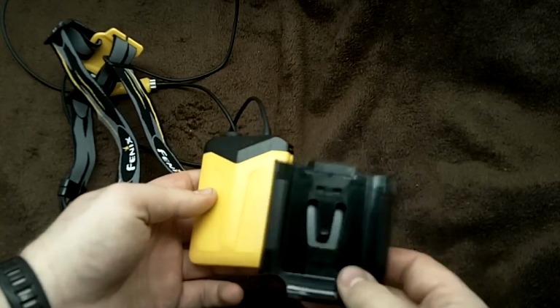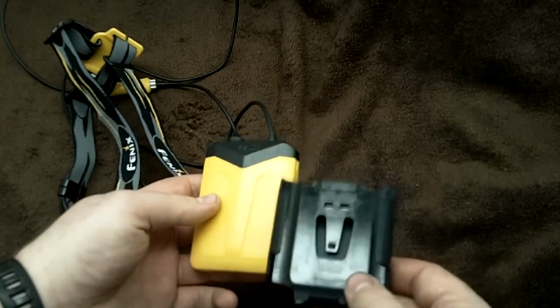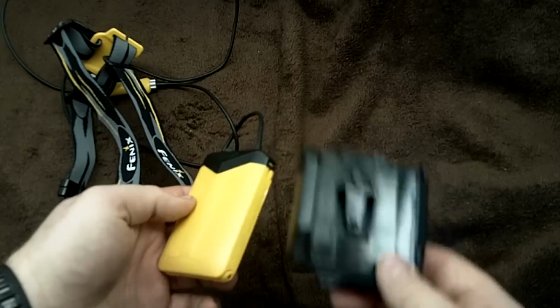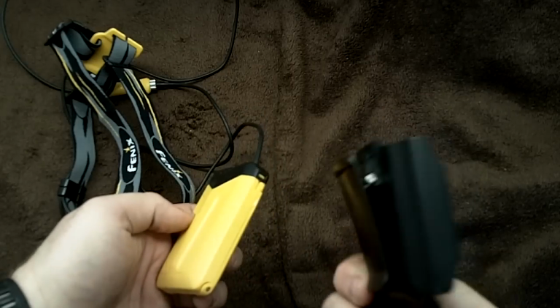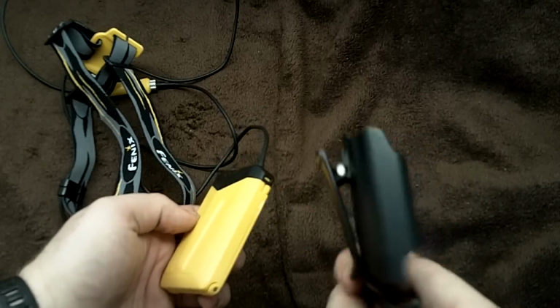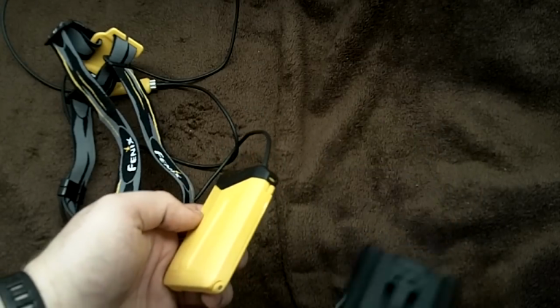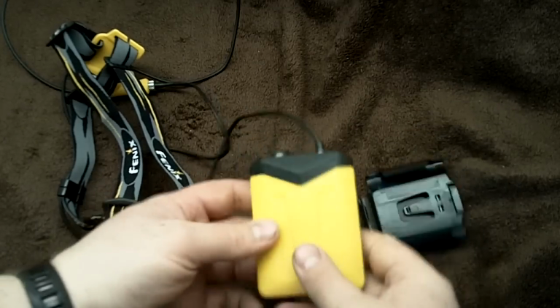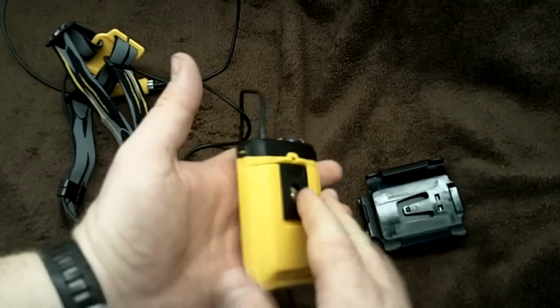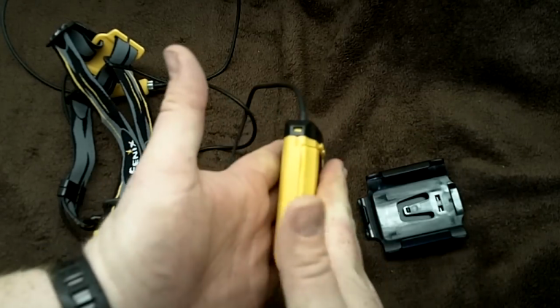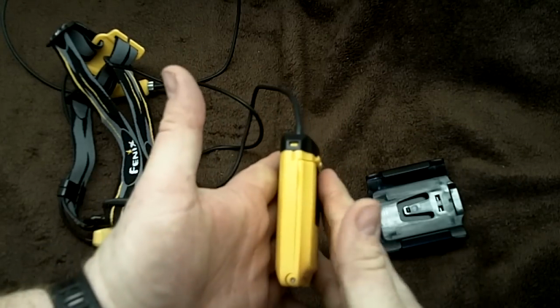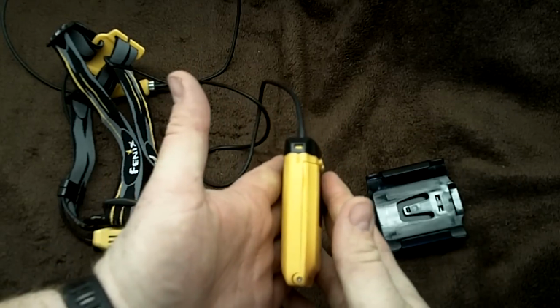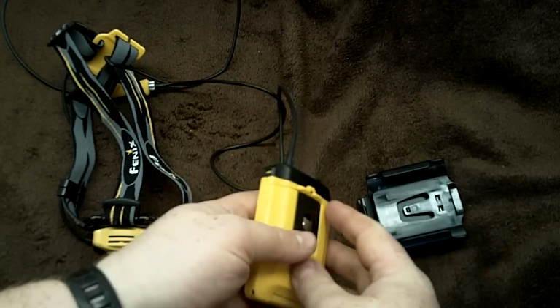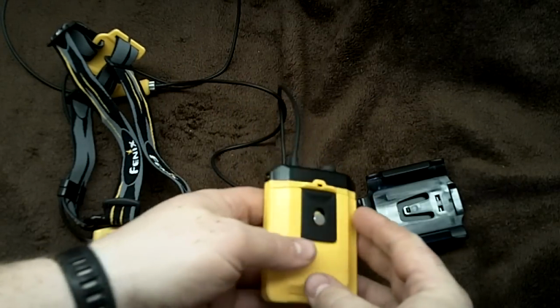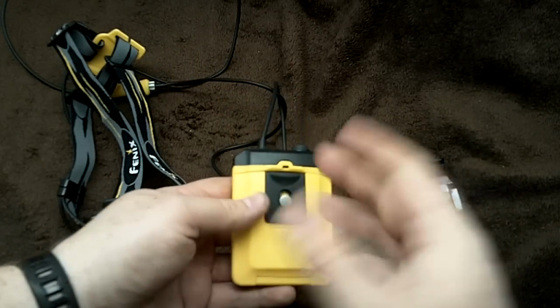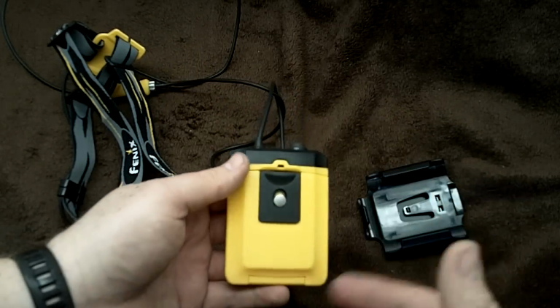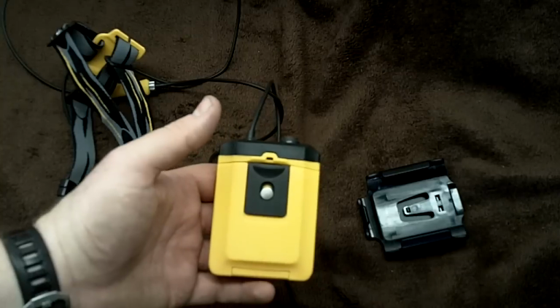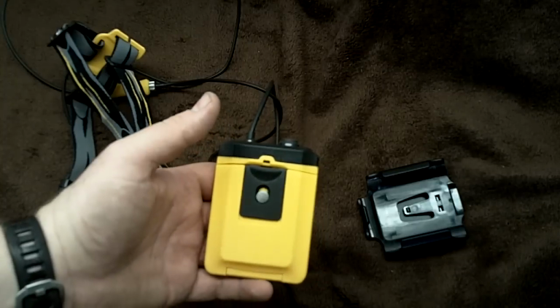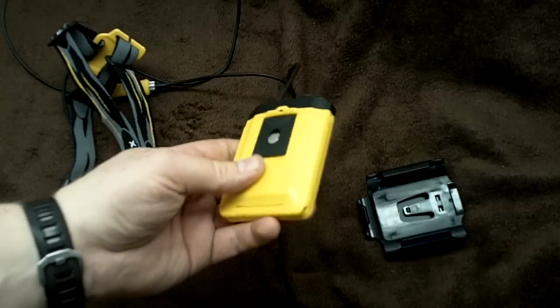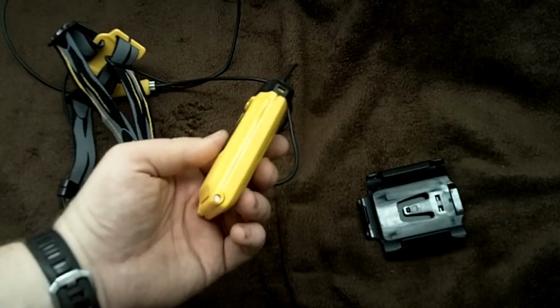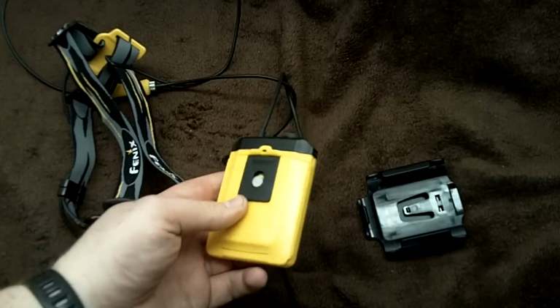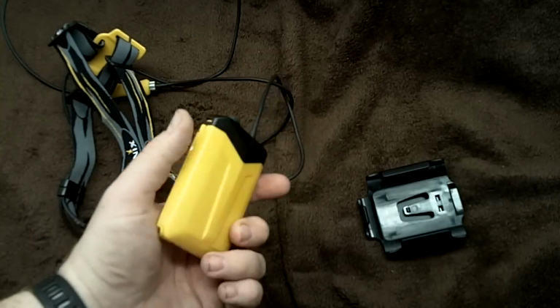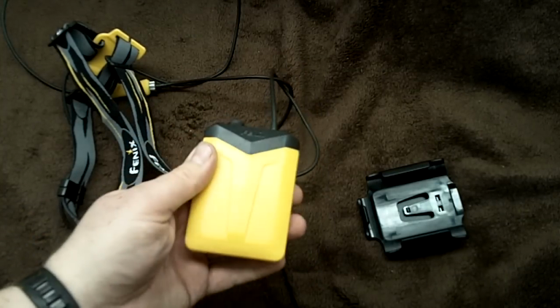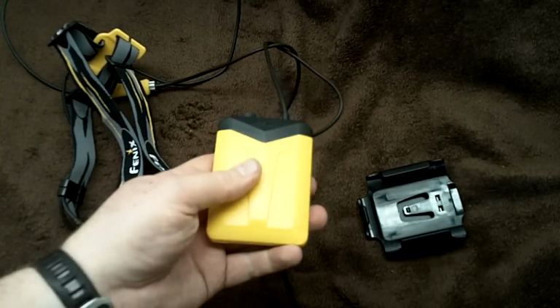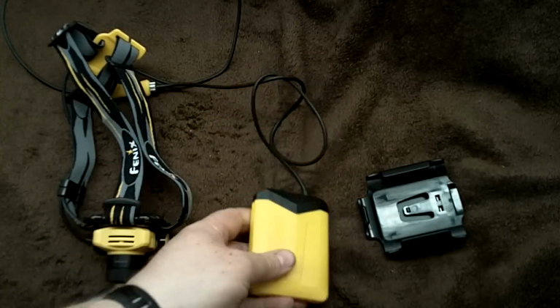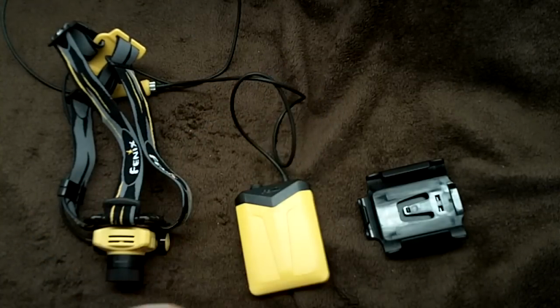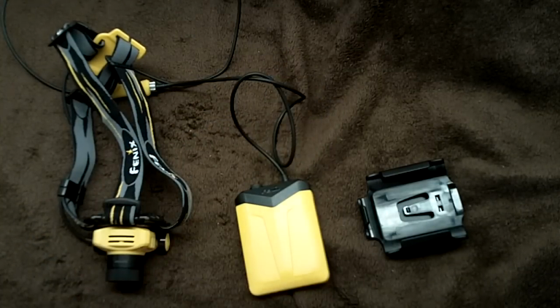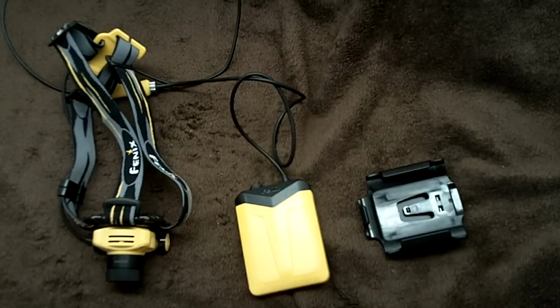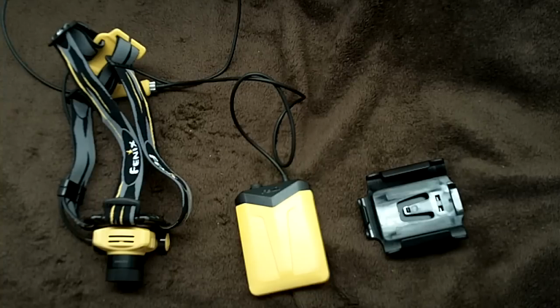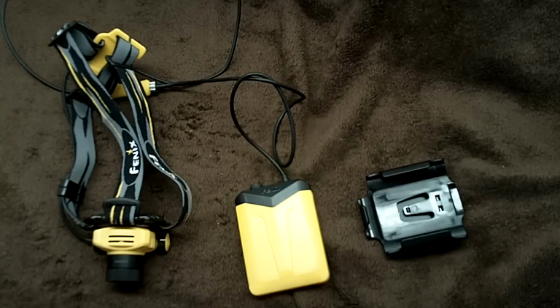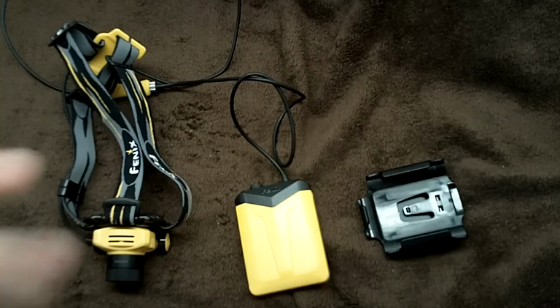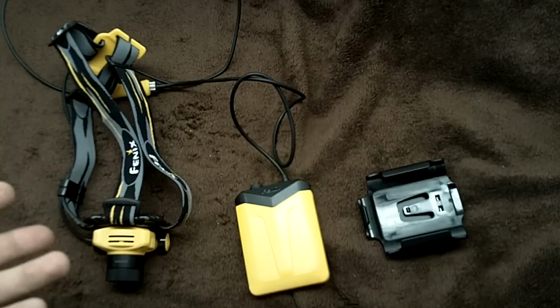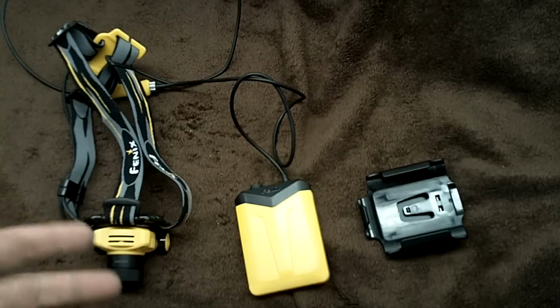I didn't use this hip clip very much. Honestly, the battery pack itself is very slim - it fits into your pocket, even your winter jacket pocket, or into your pack, which I did a couple of times. But it worked flawlessly.